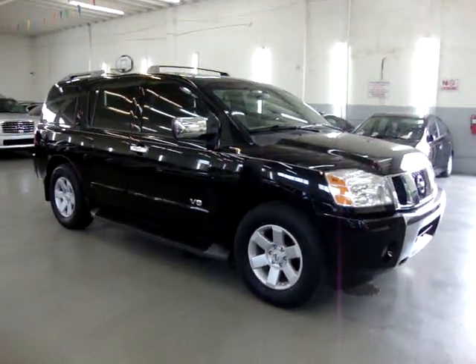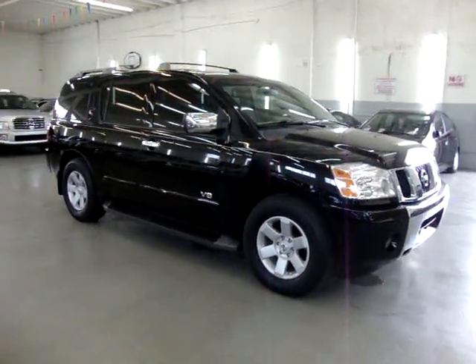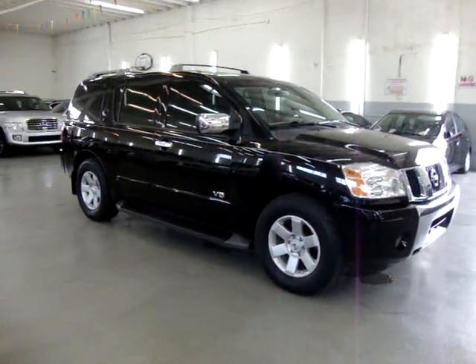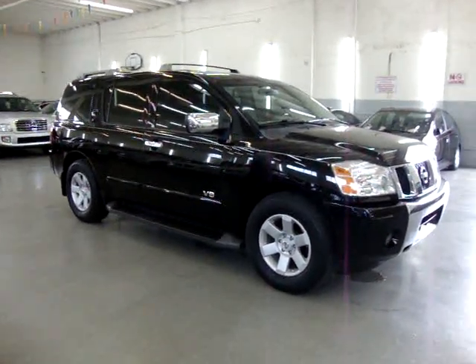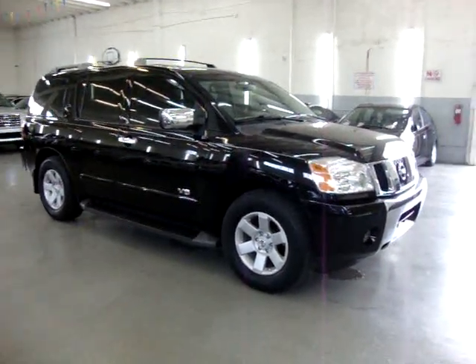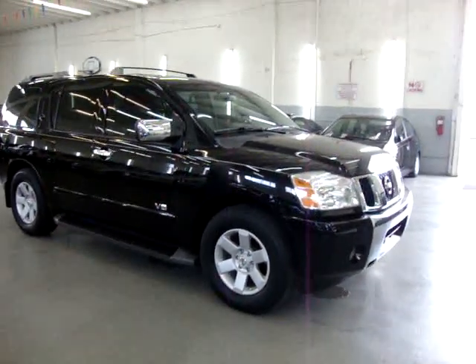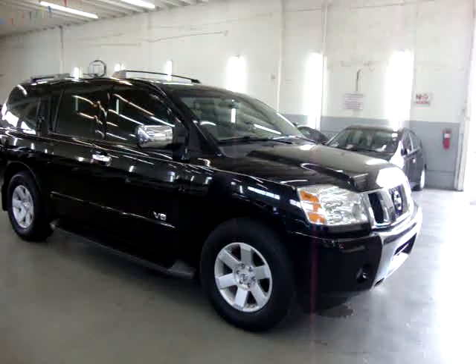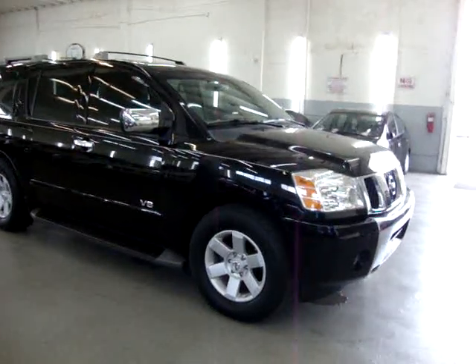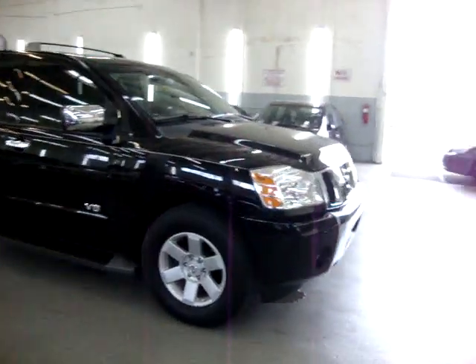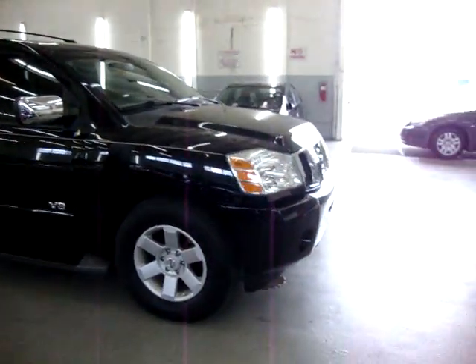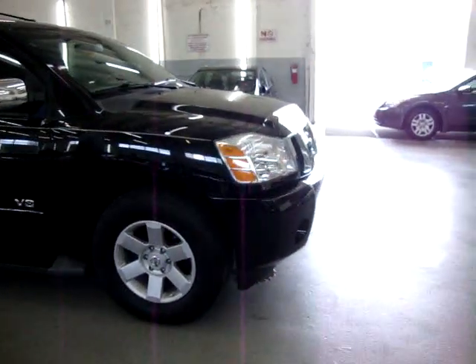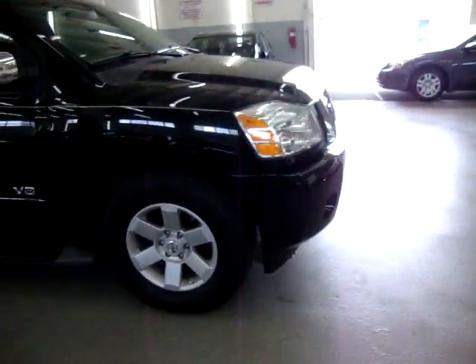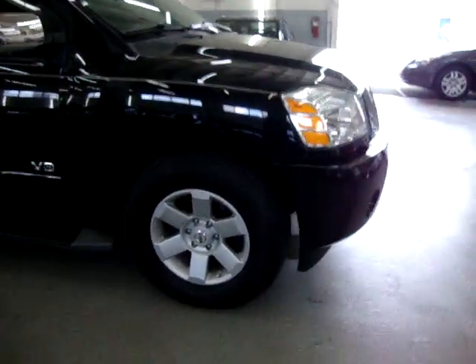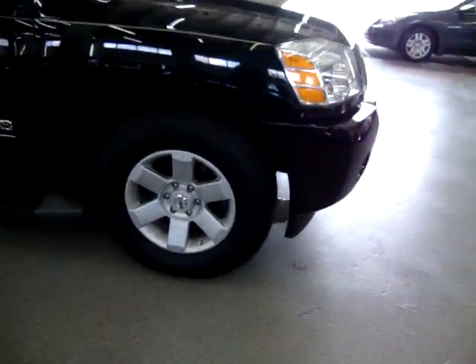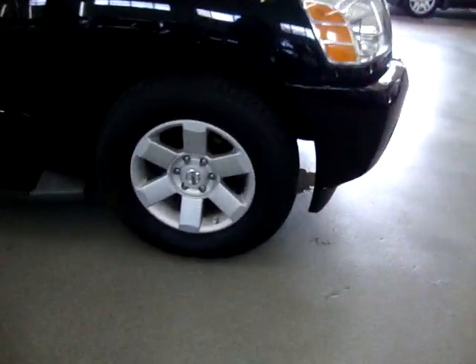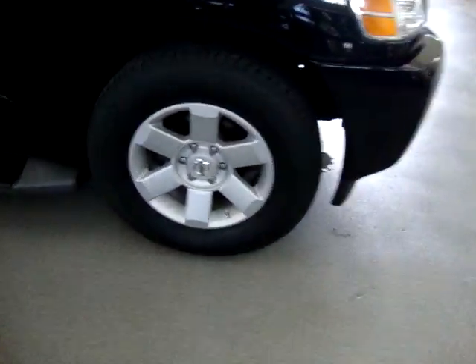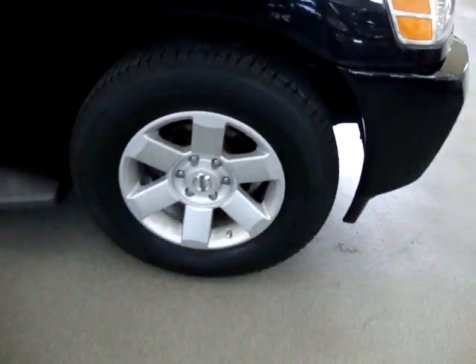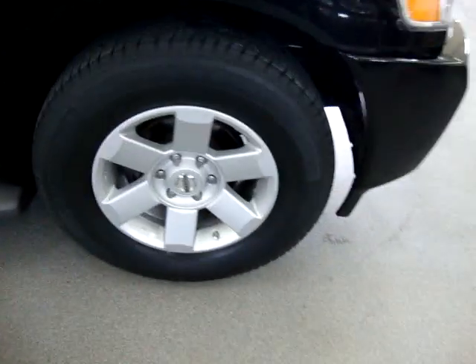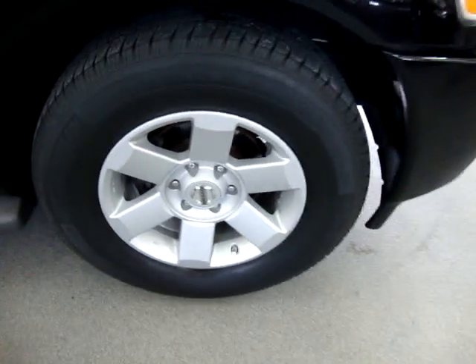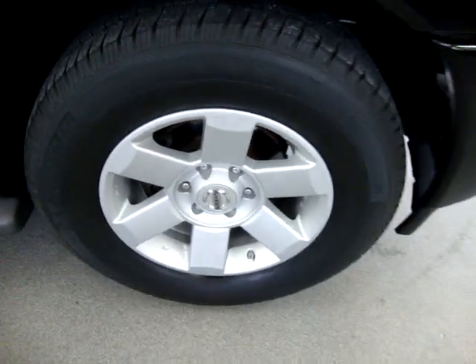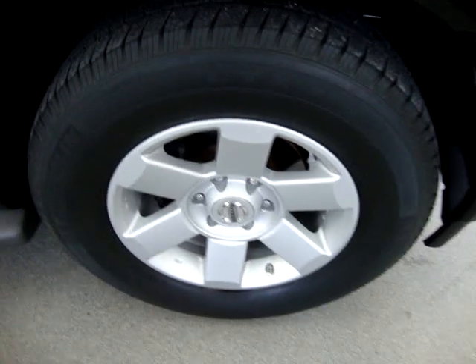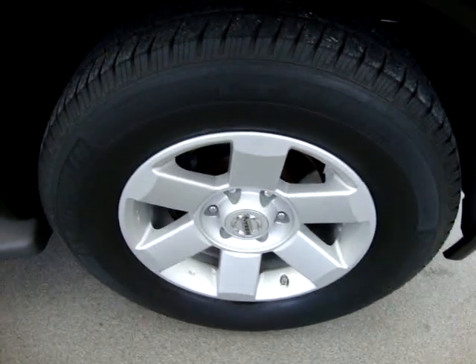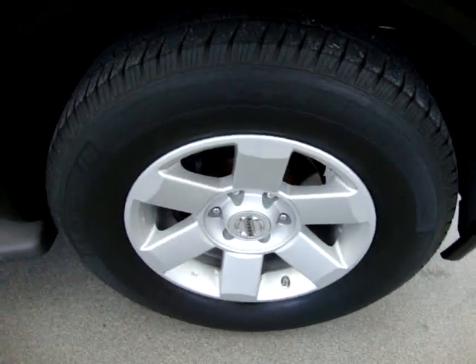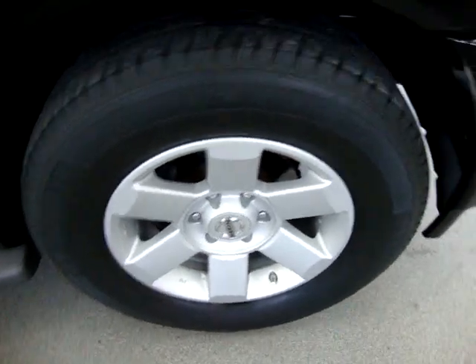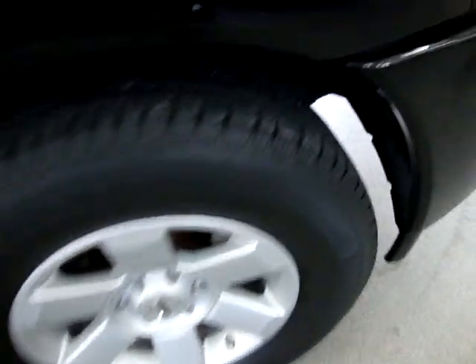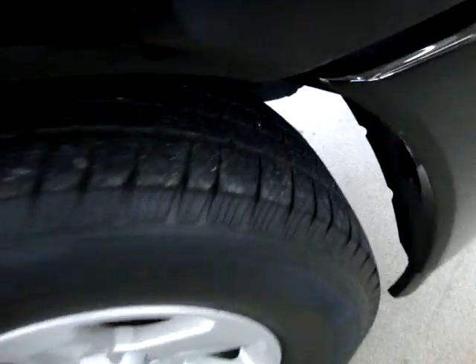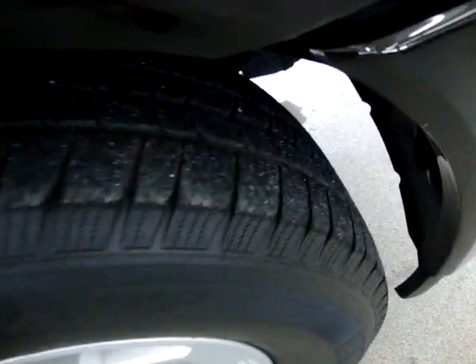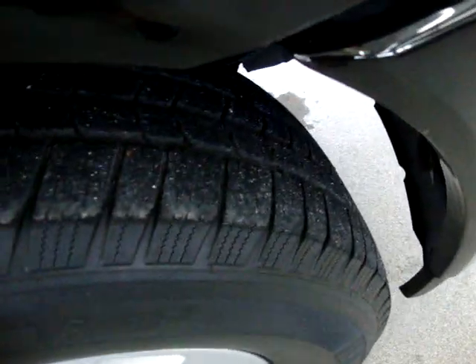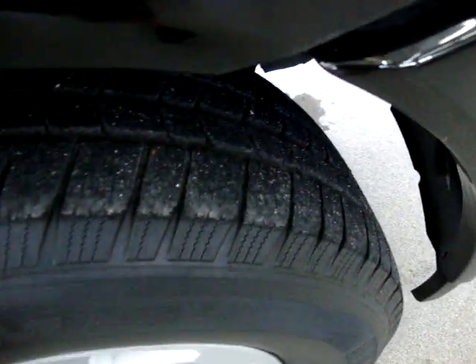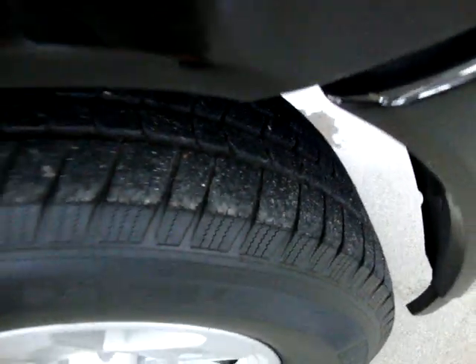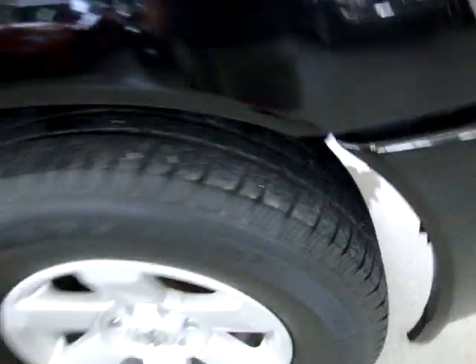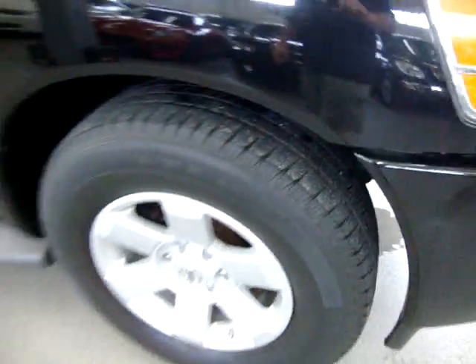It has a clean title and a clean Carfax, which you can view right now for free at our website VehicleMax.net. It has matching Michelin tires that are in great shape — they do not need to be replaced.